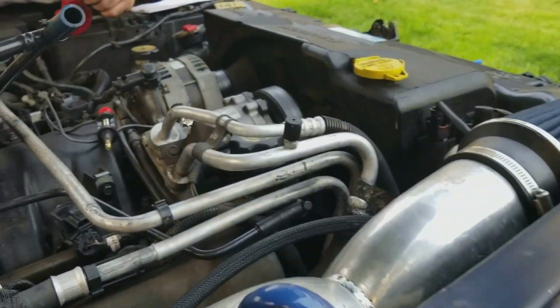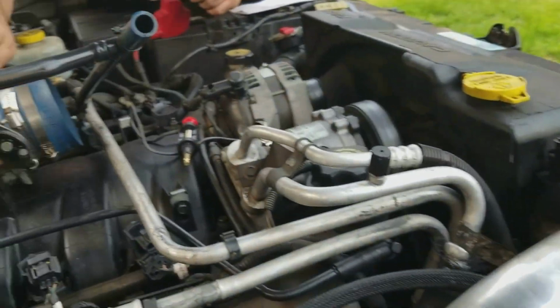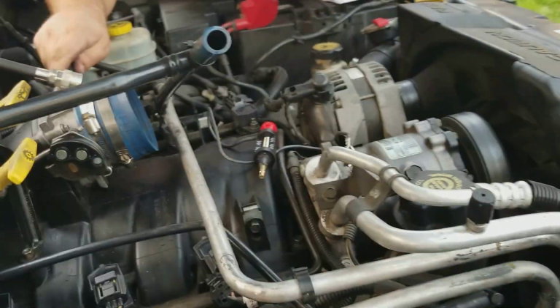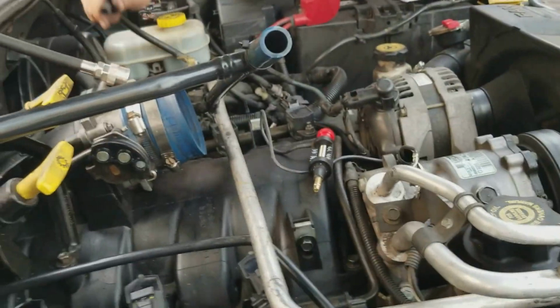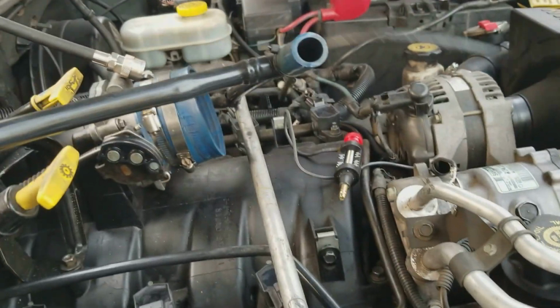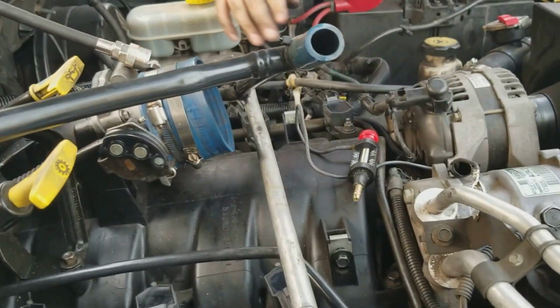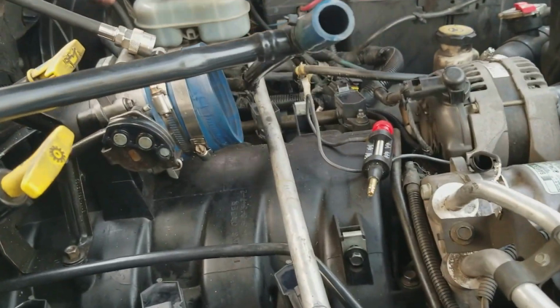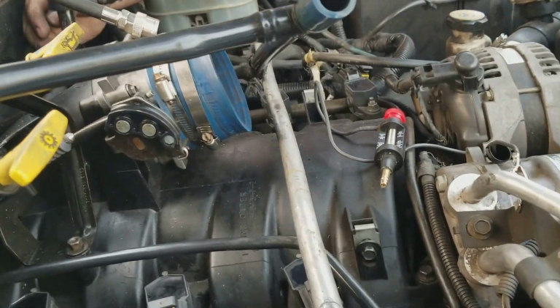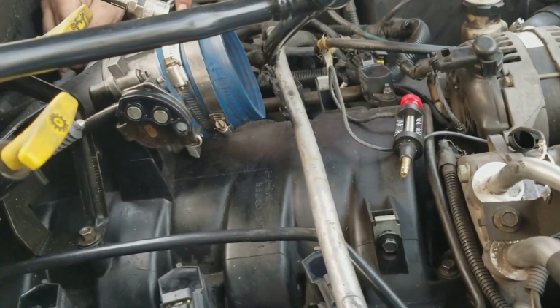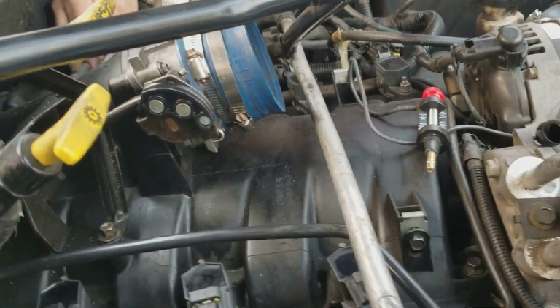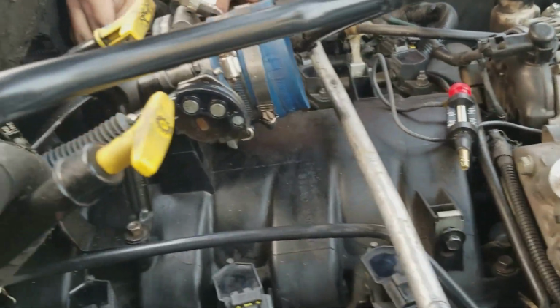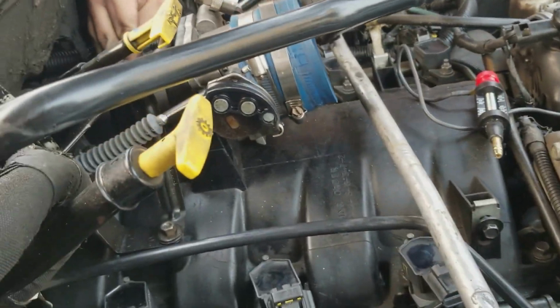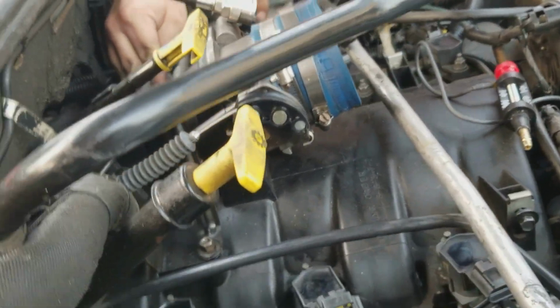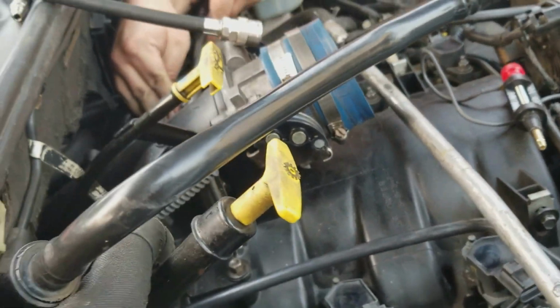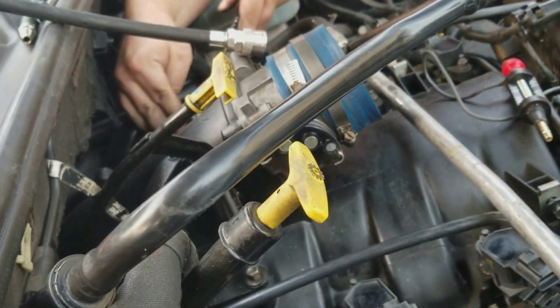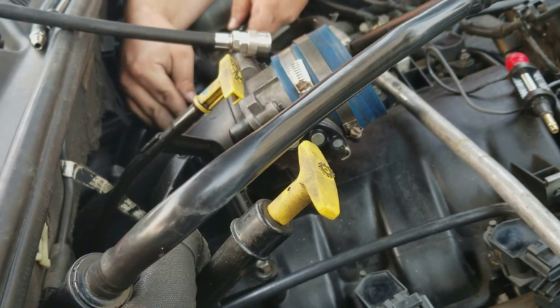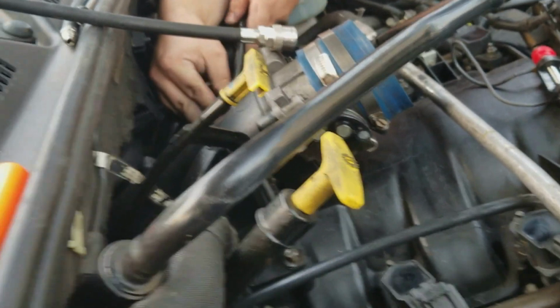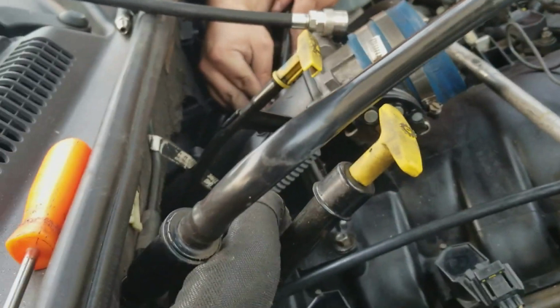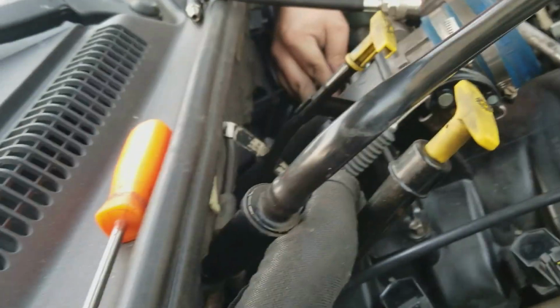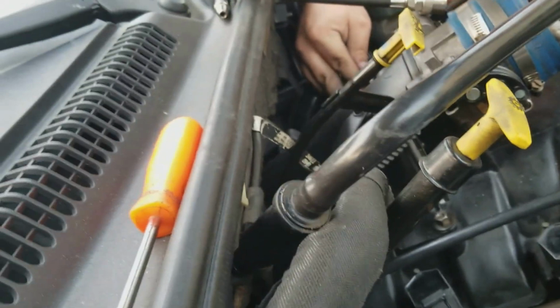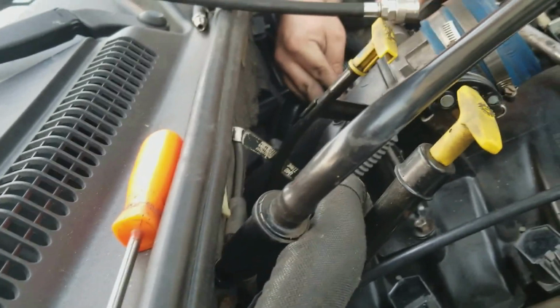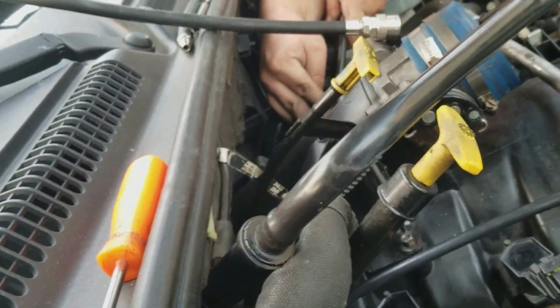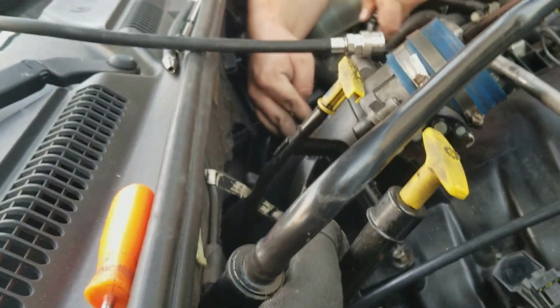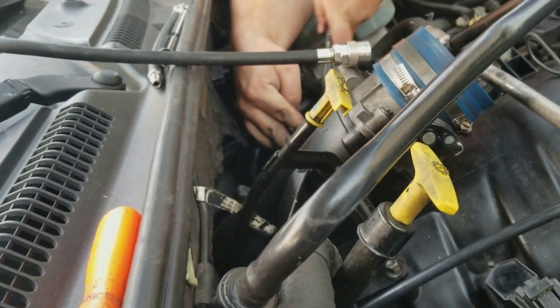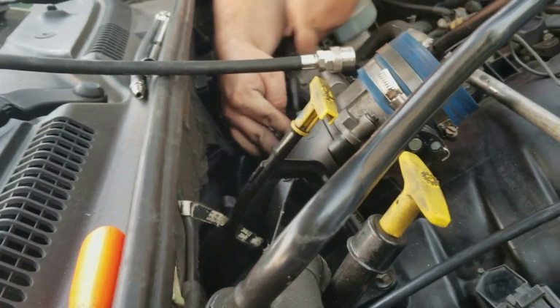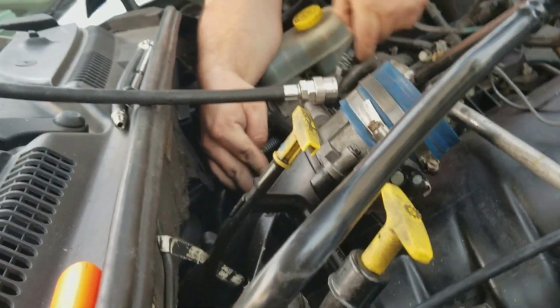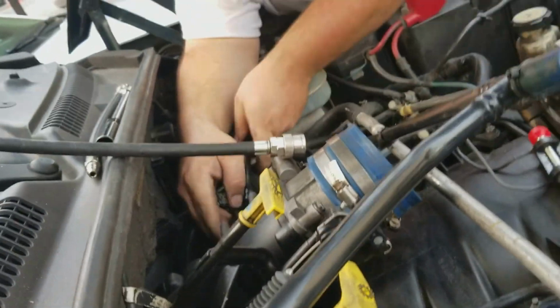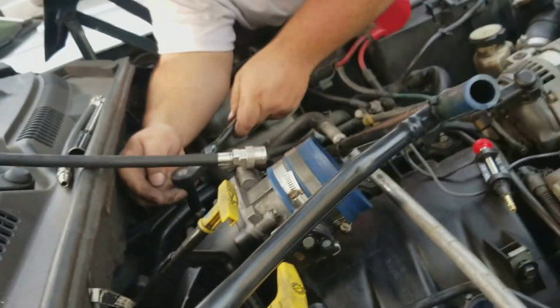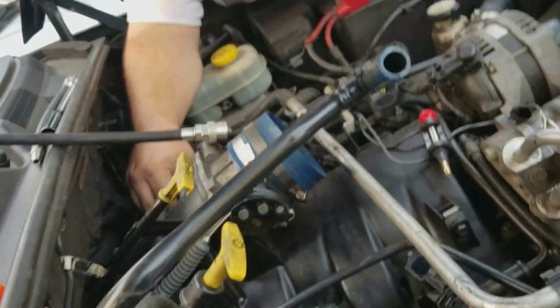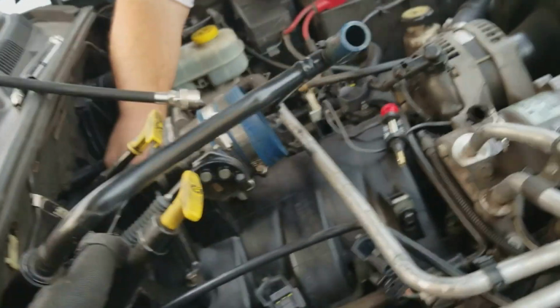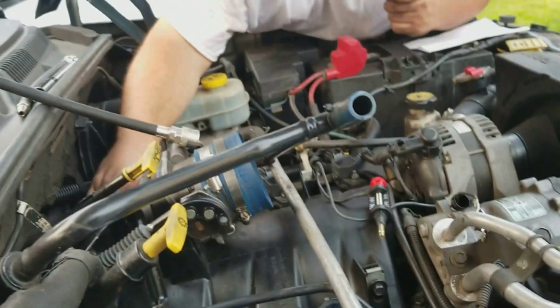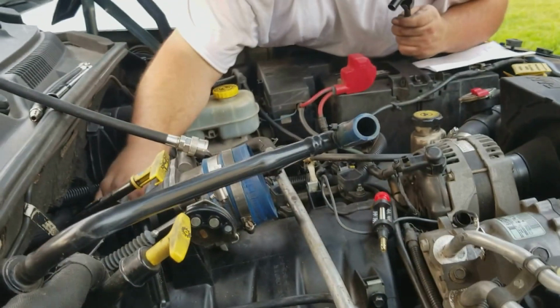I've got to pull this damn hose off. This side is not as bad. Next side — this is cylinder 7.